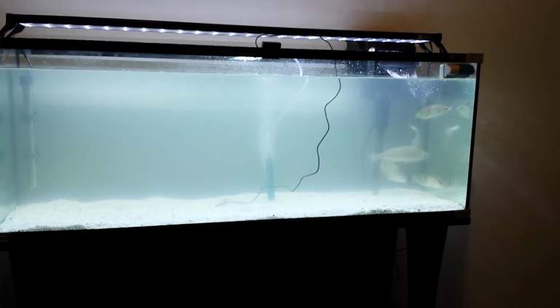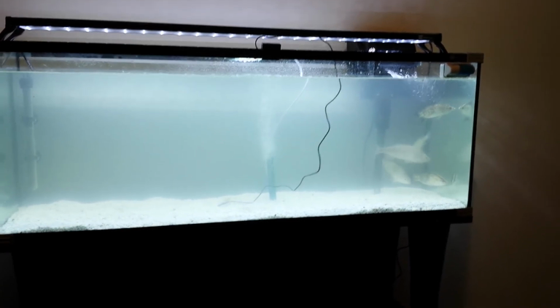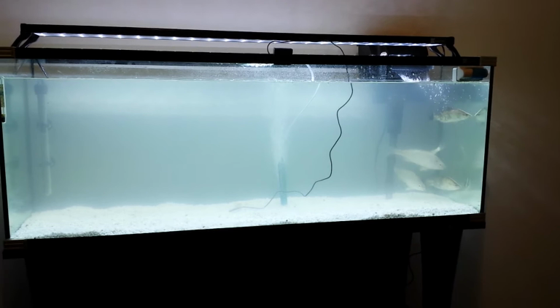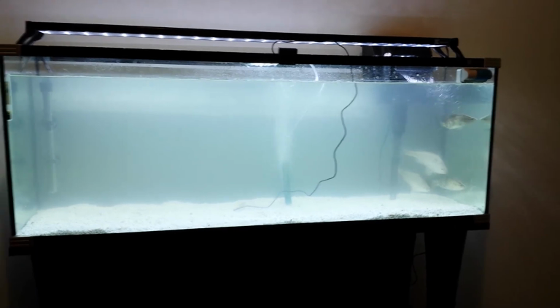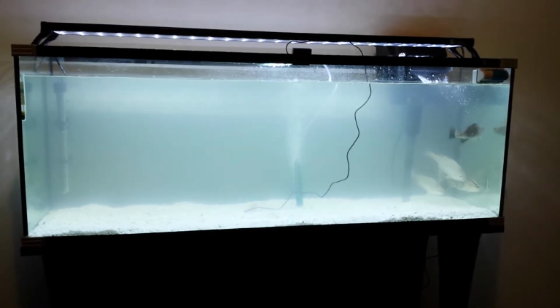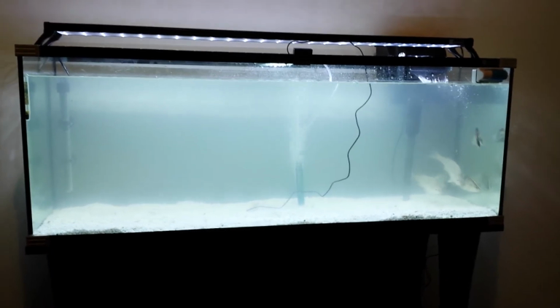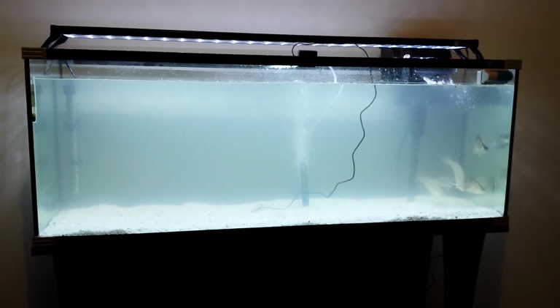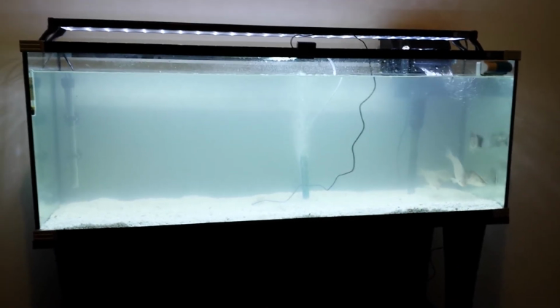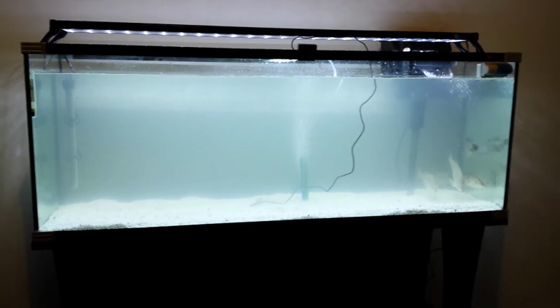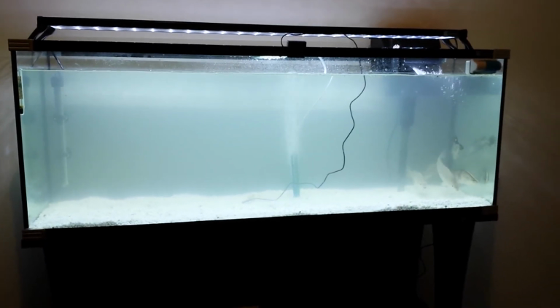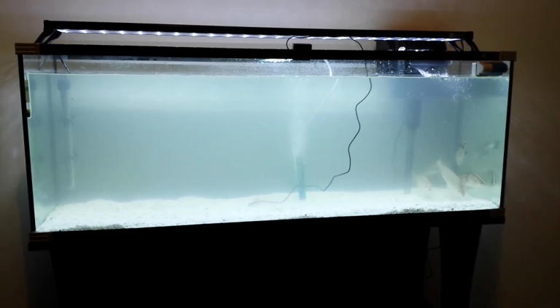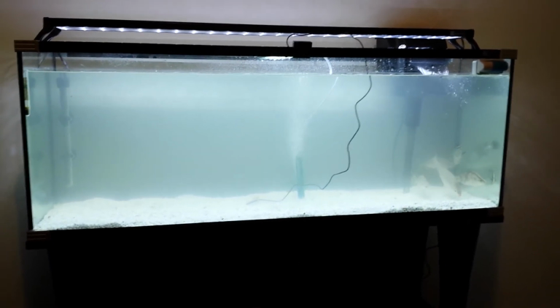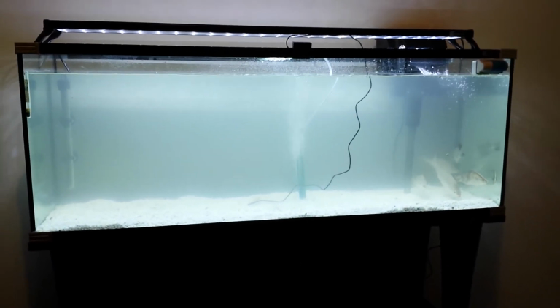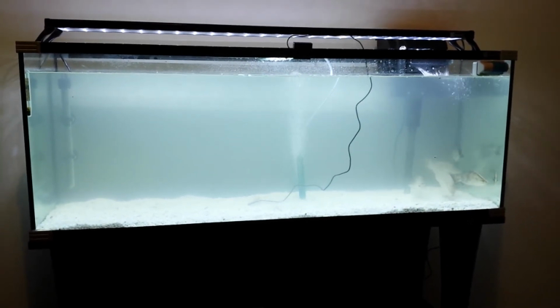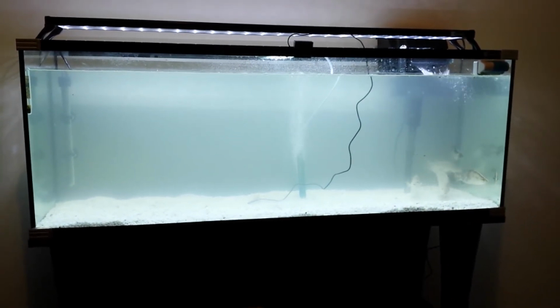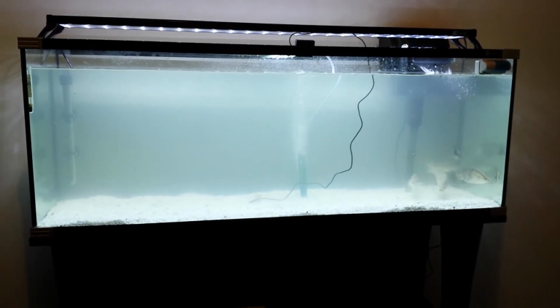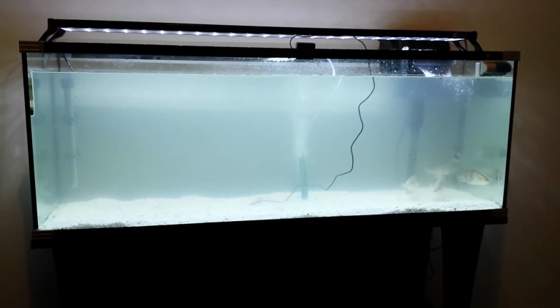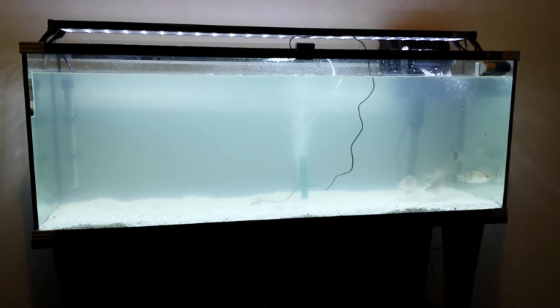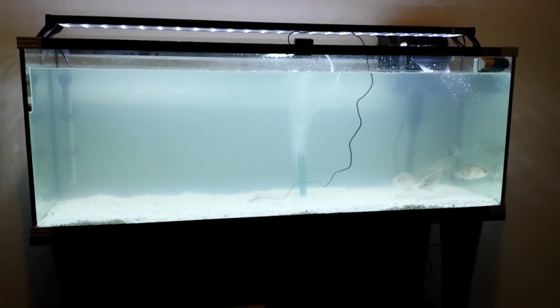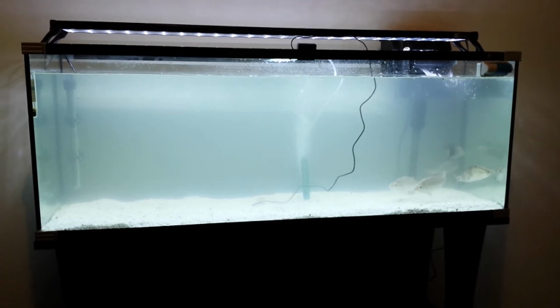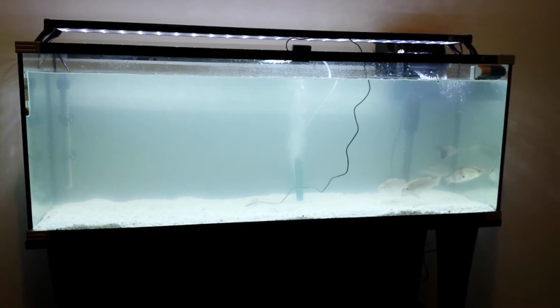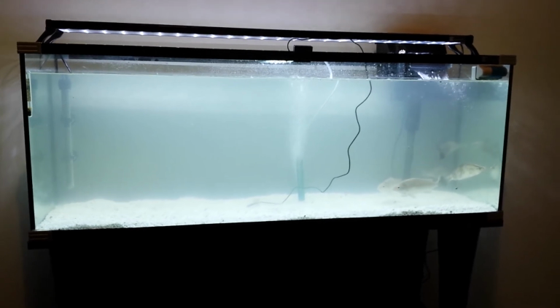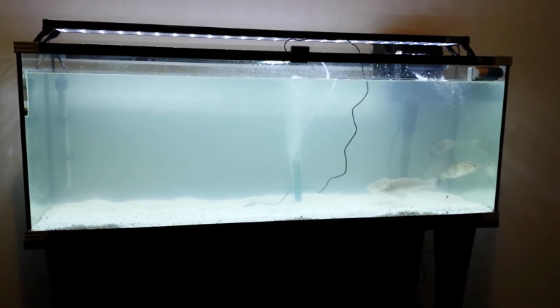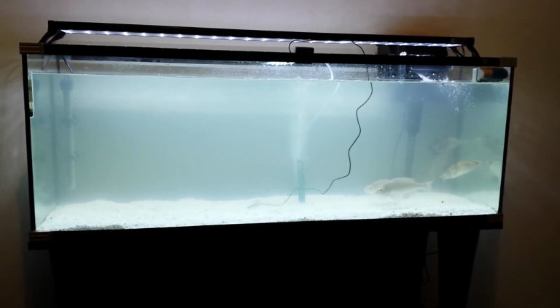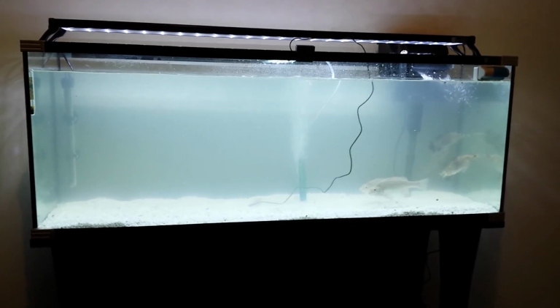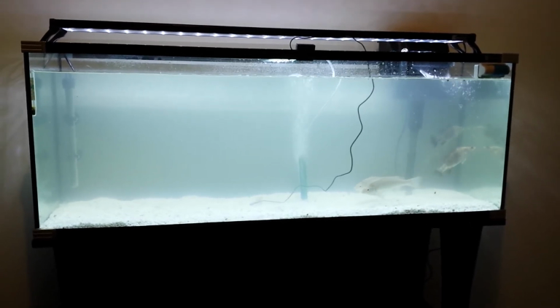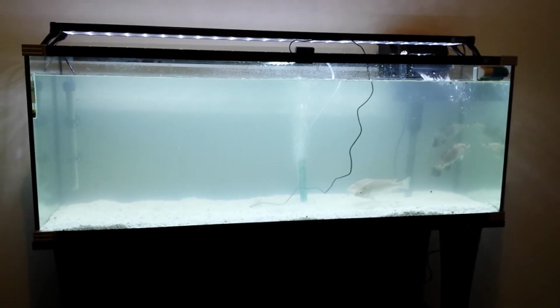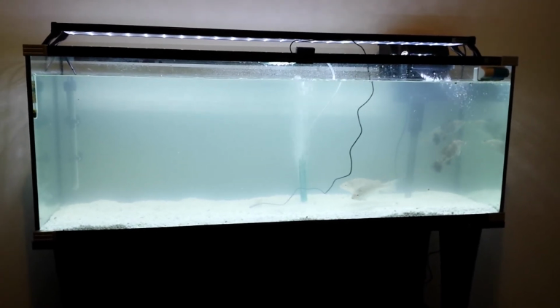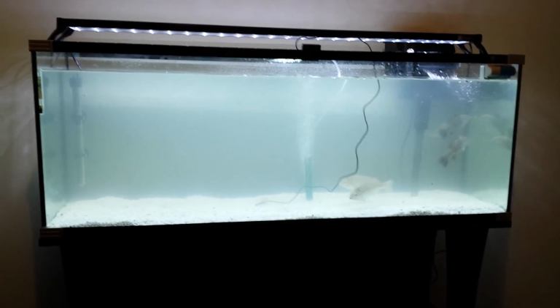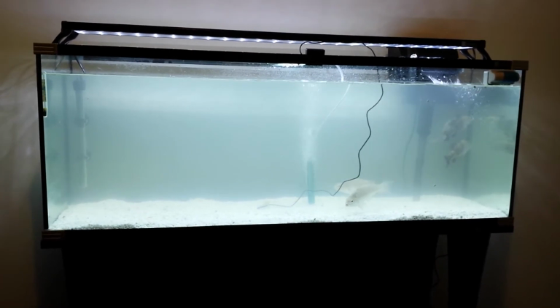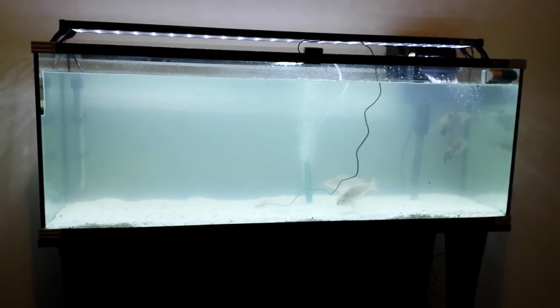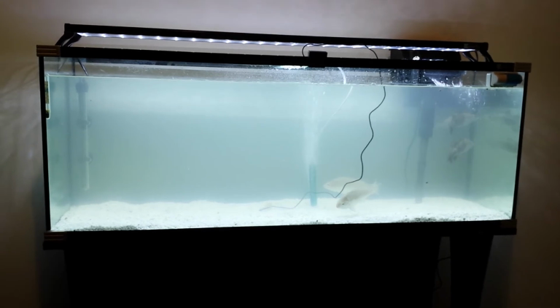I just picked up this system this morning. It cost me $600 plus $12 for the white gravel underneath.